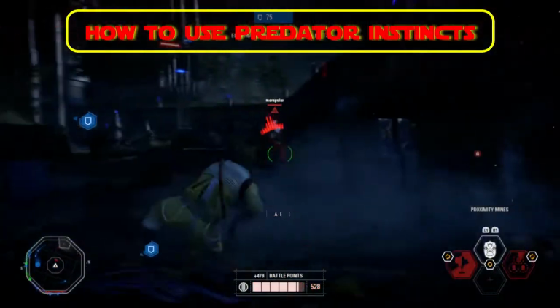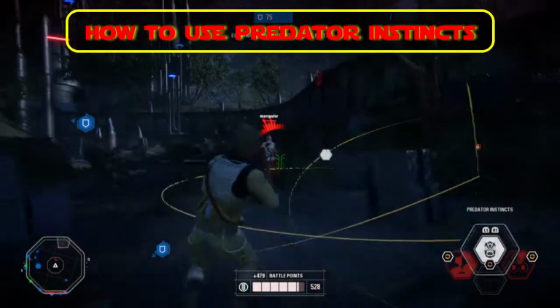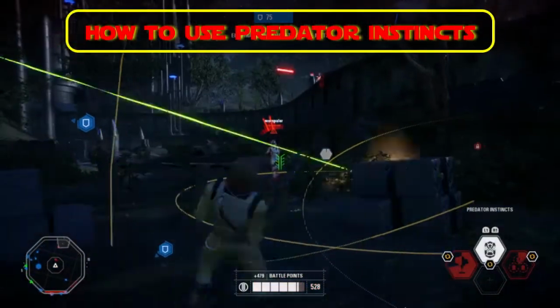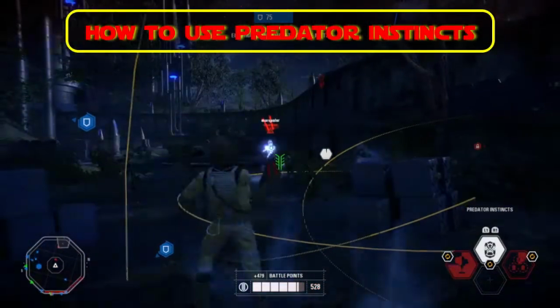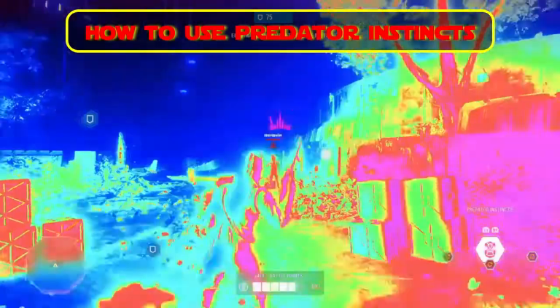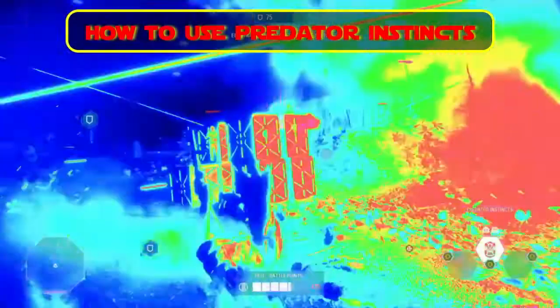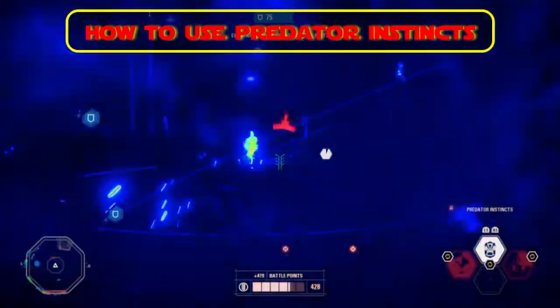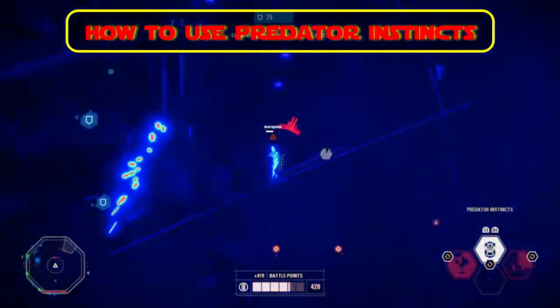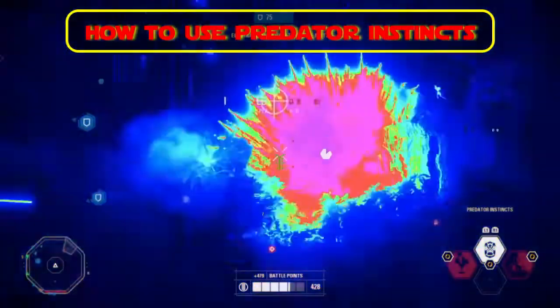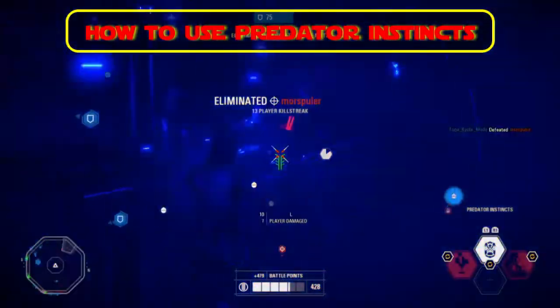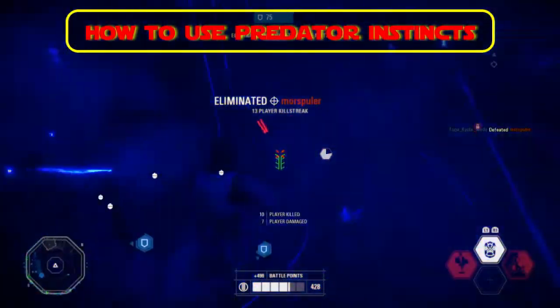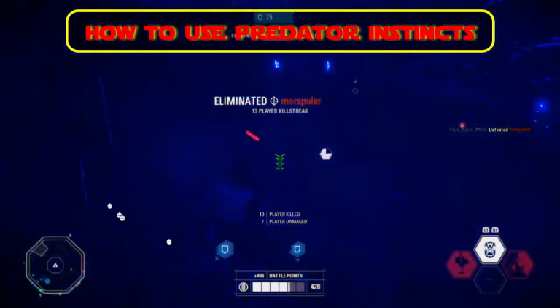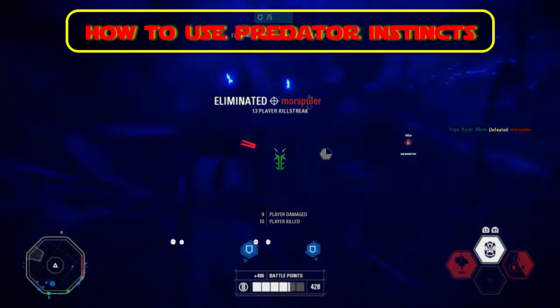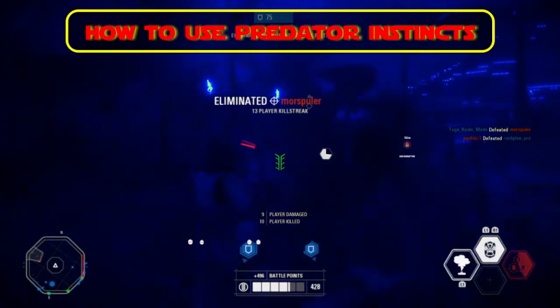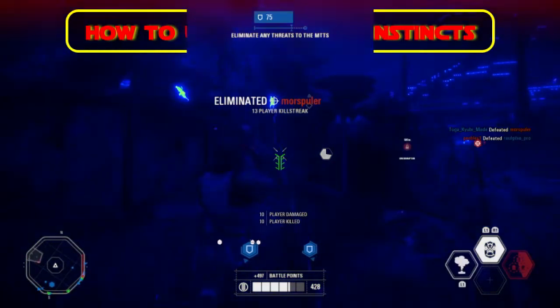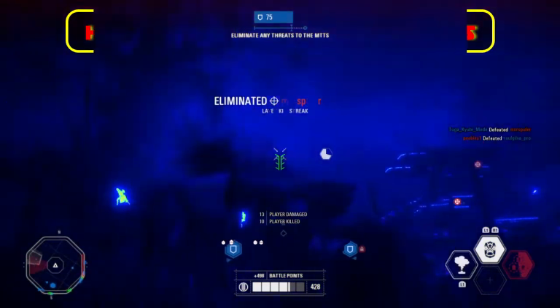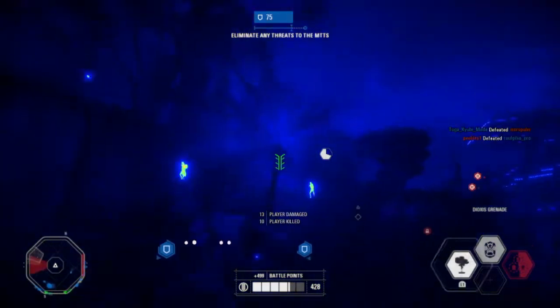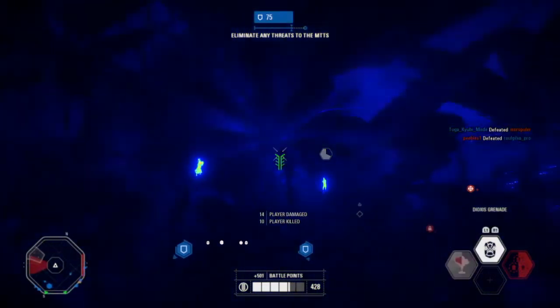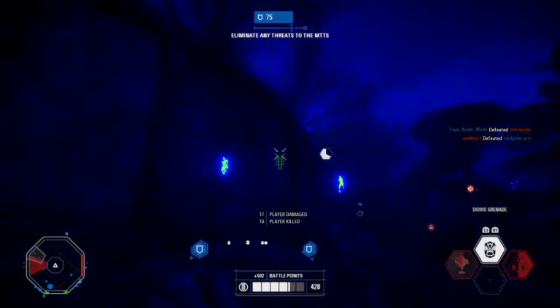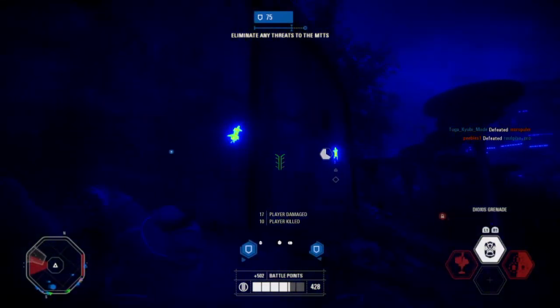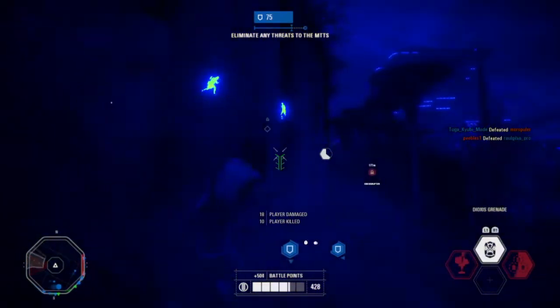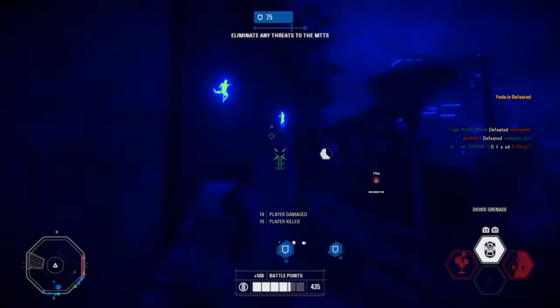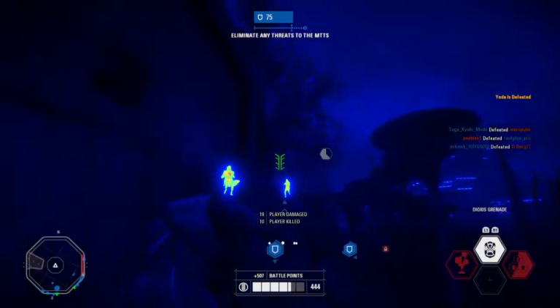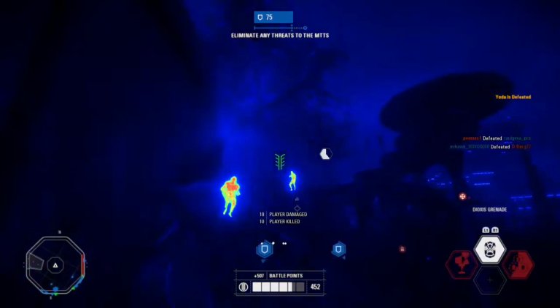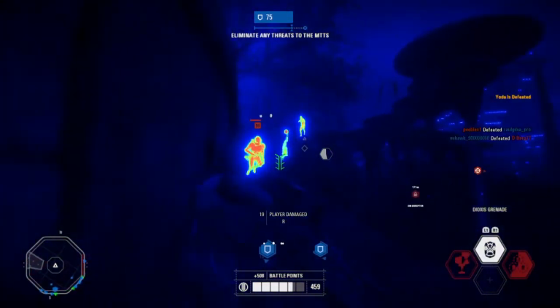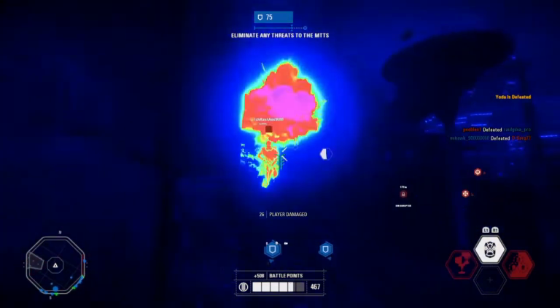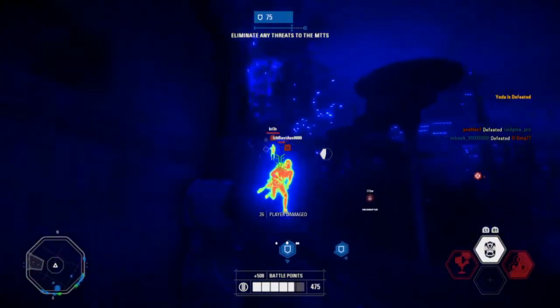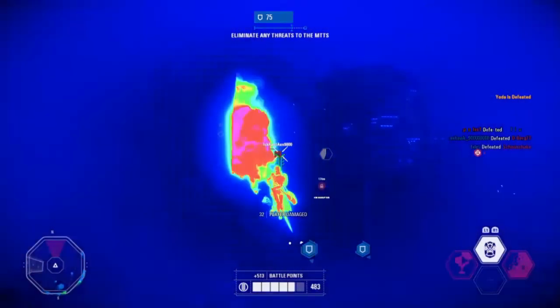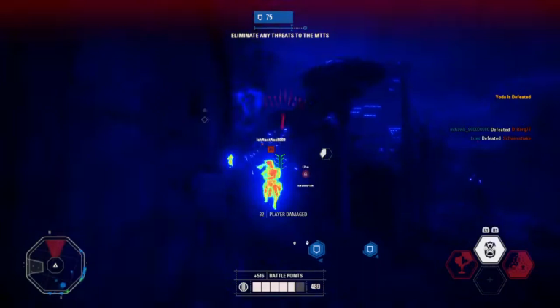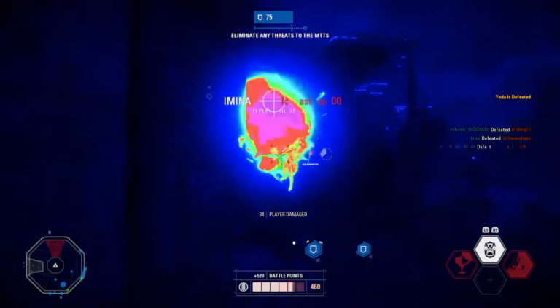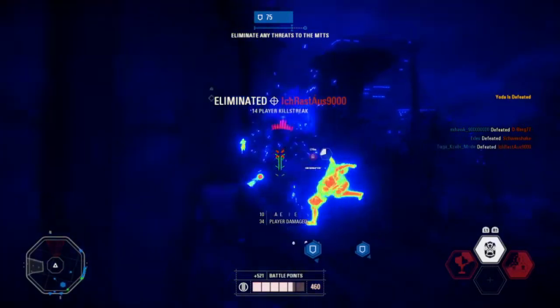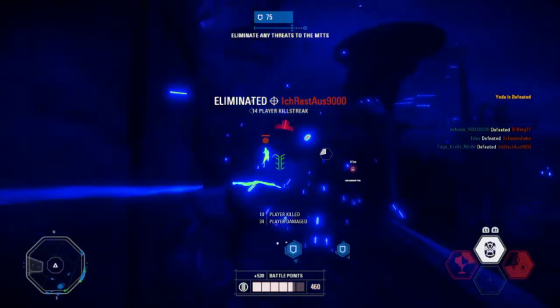You can use Predator Instincts to pinpoint your enemies, since you can see through walls, and to deal high damage, since each micro grenade deals around 100 damage.